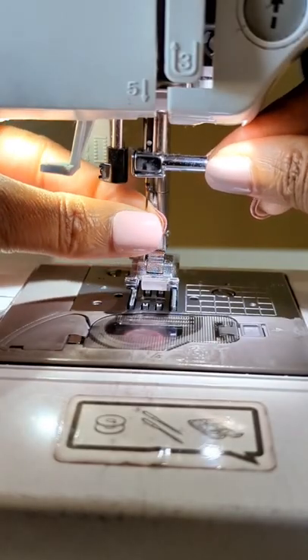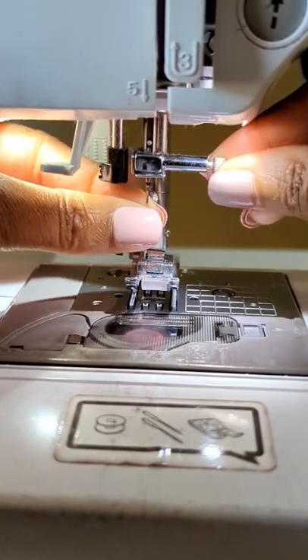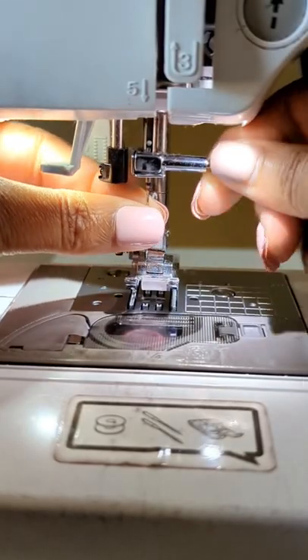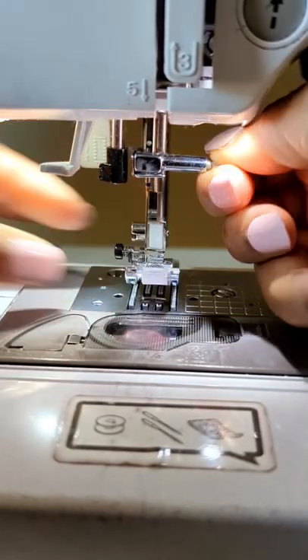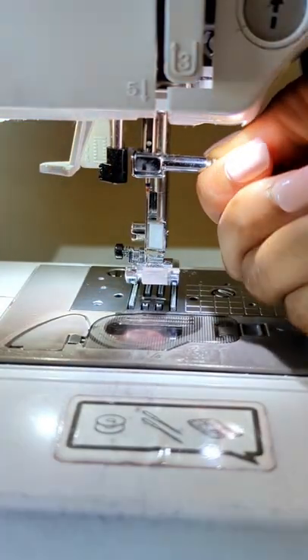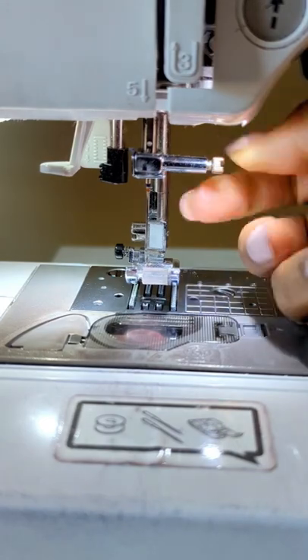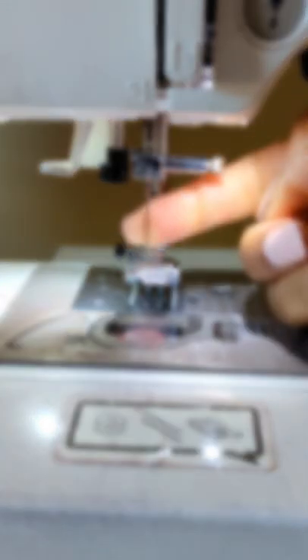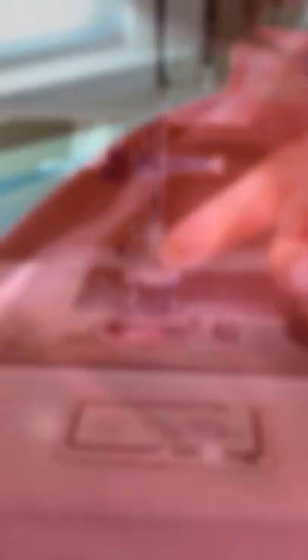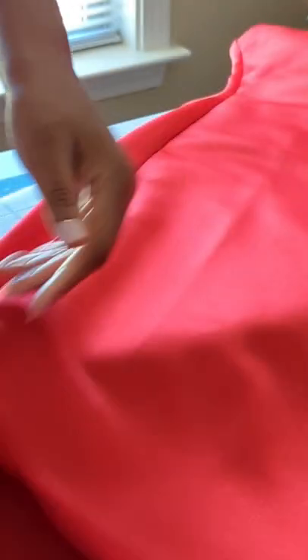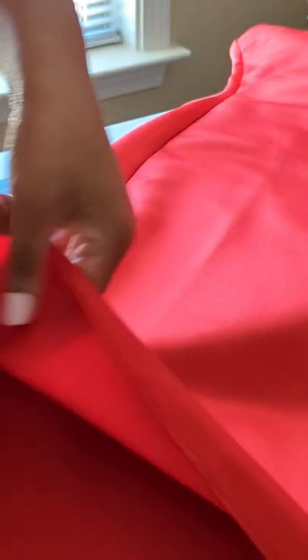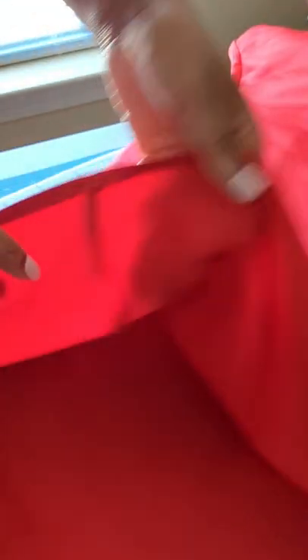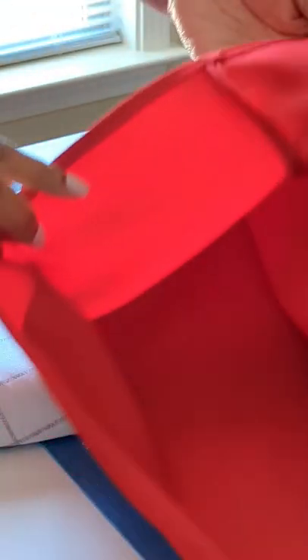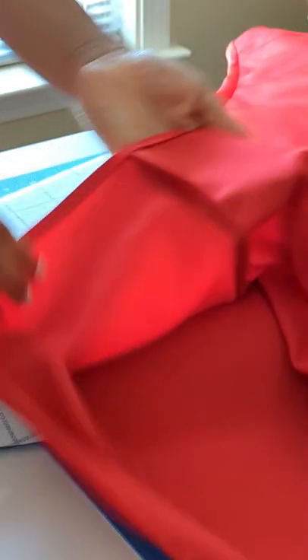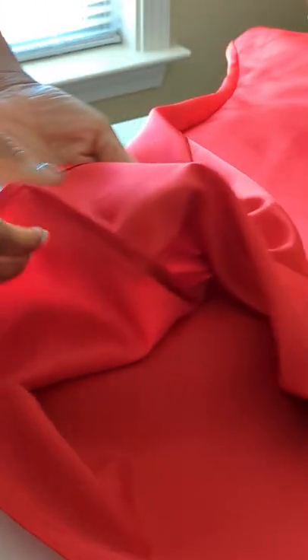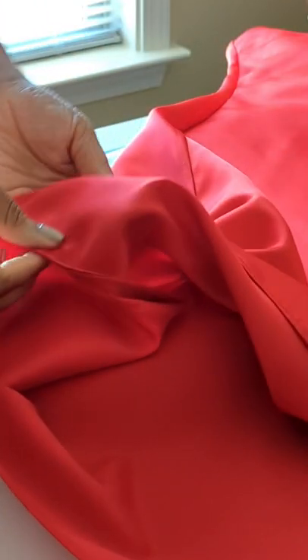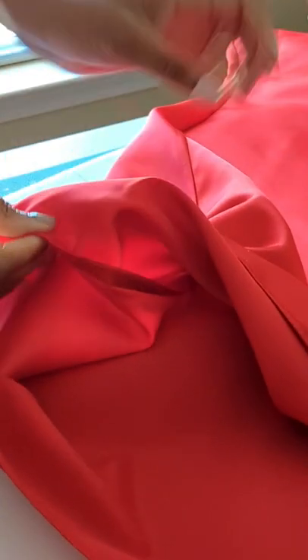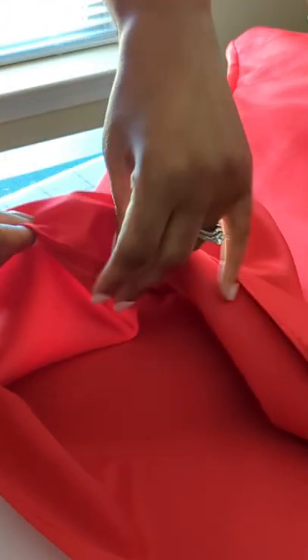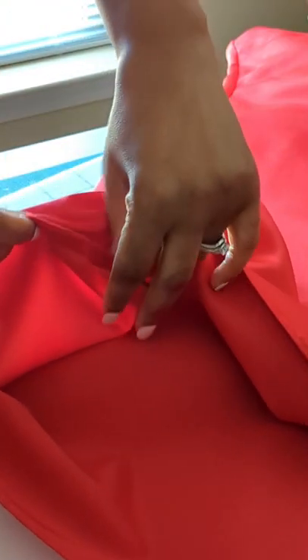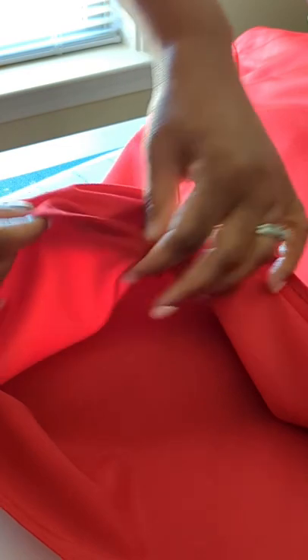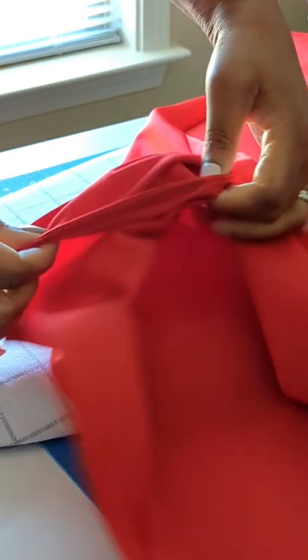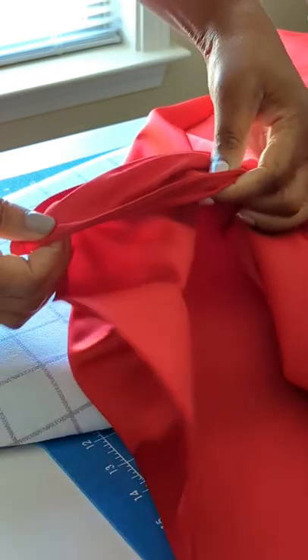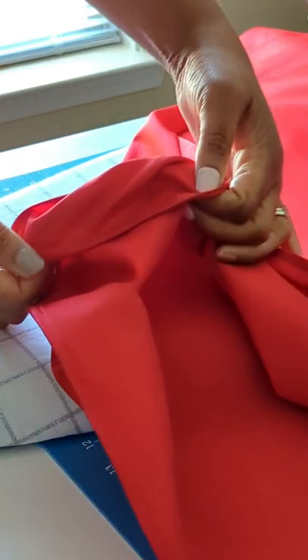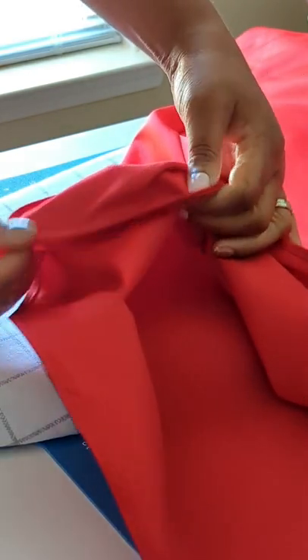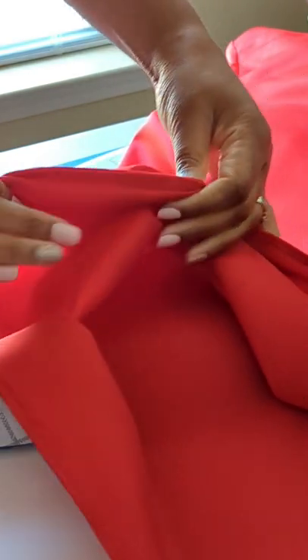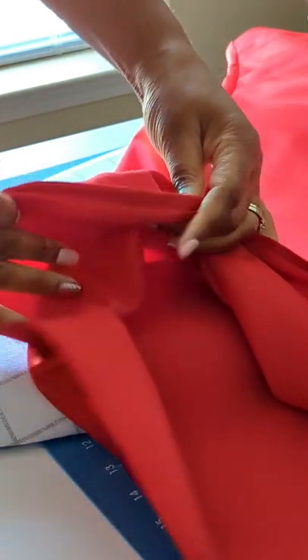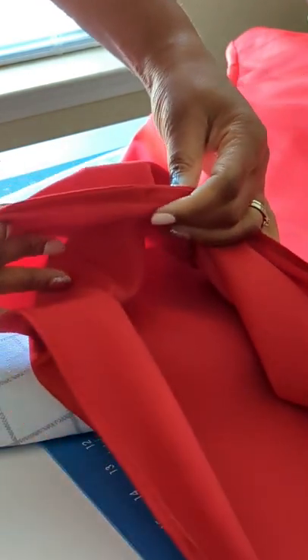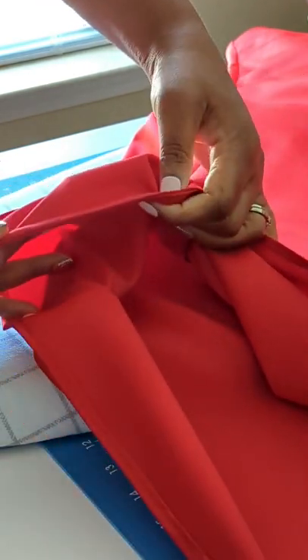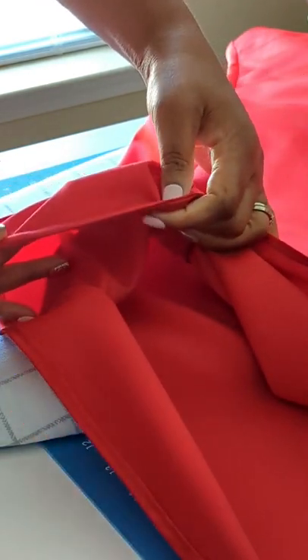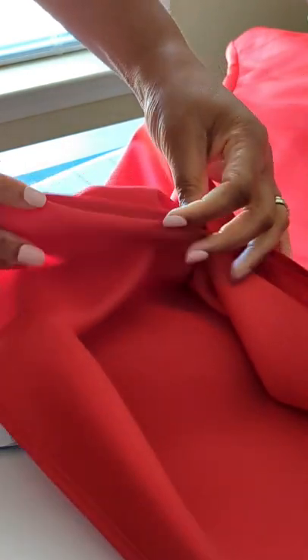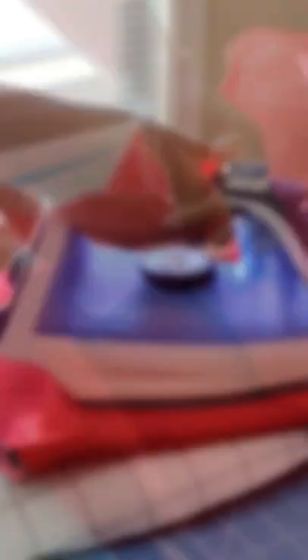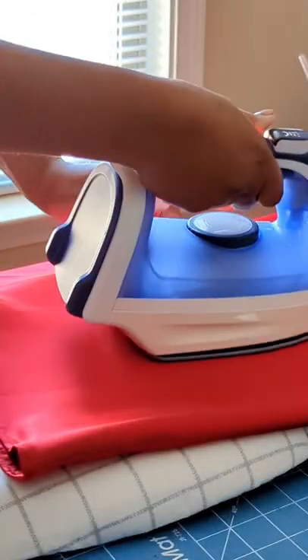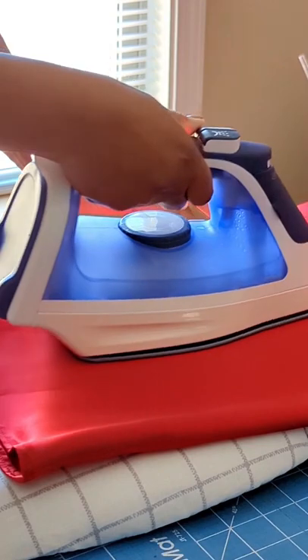Replace your machine needle with a microtext needle or thin universal needle. For your seam finish, consider using a French seam instead of a serger for that extra clean finish.